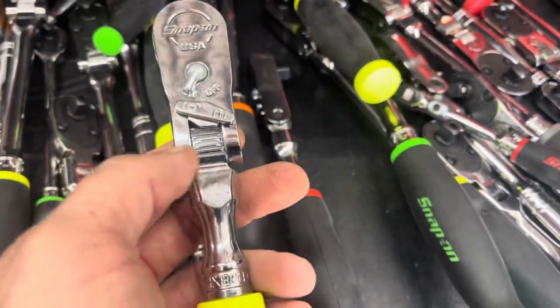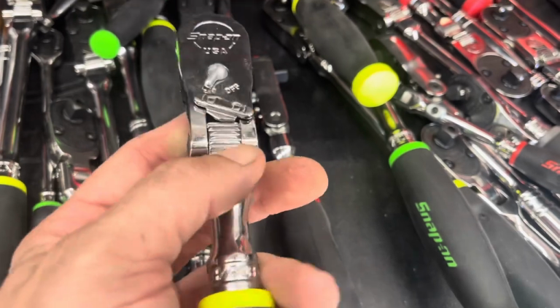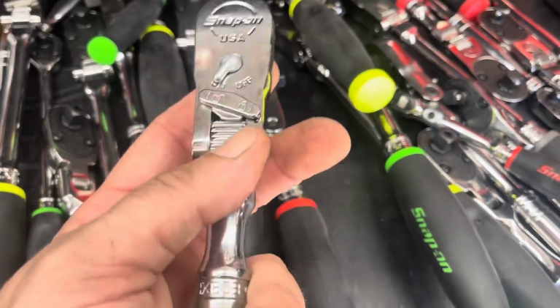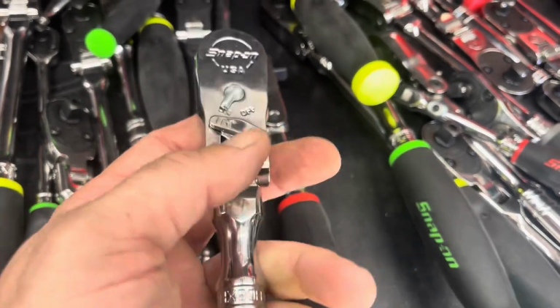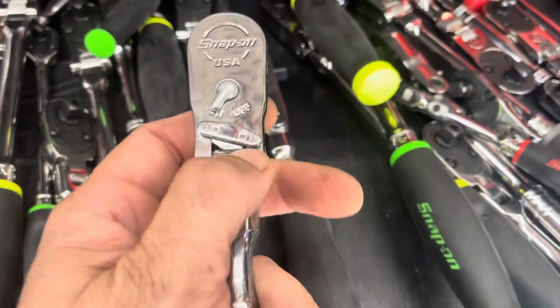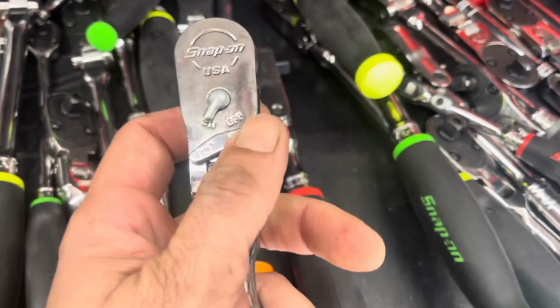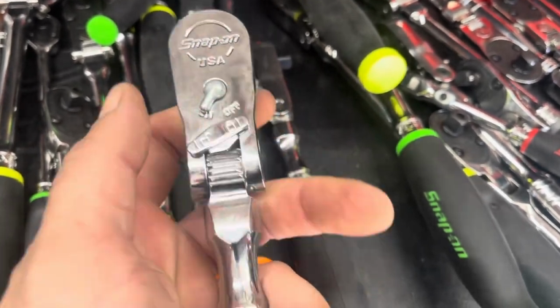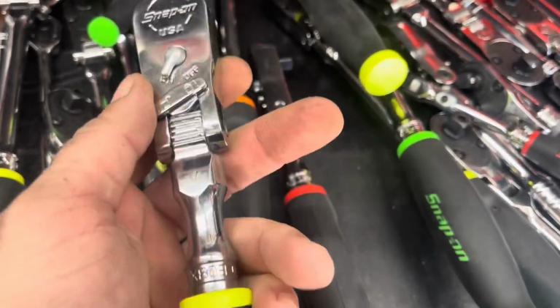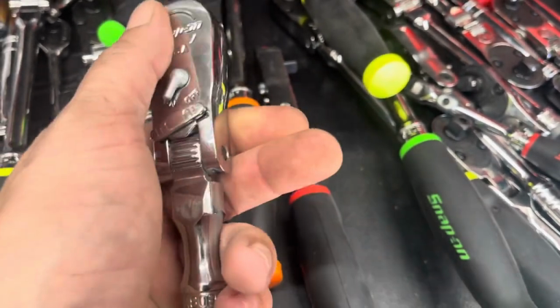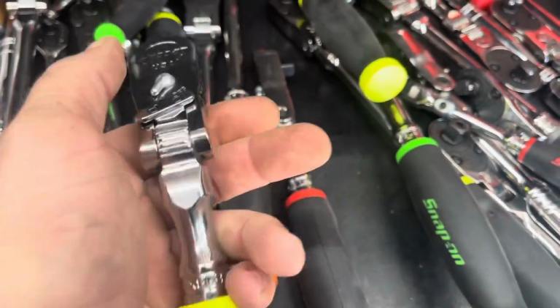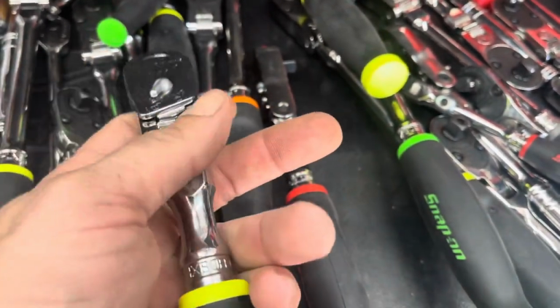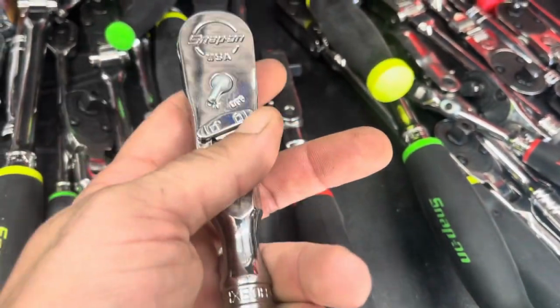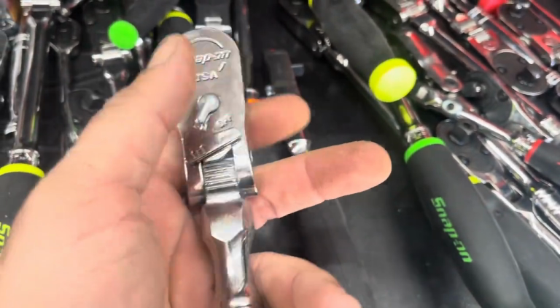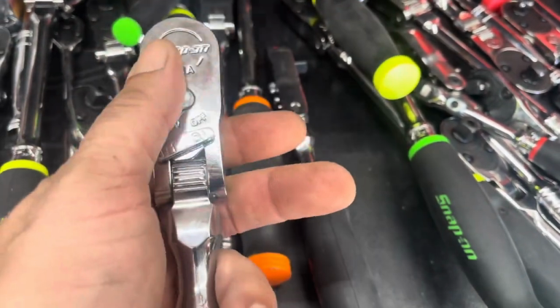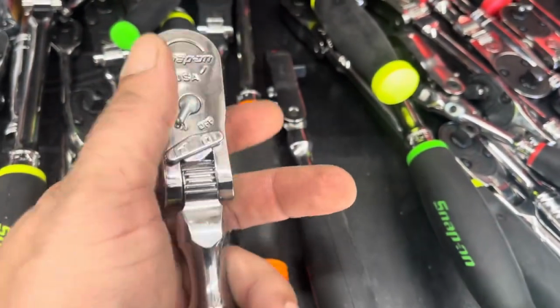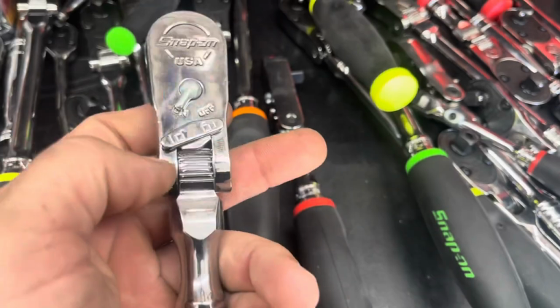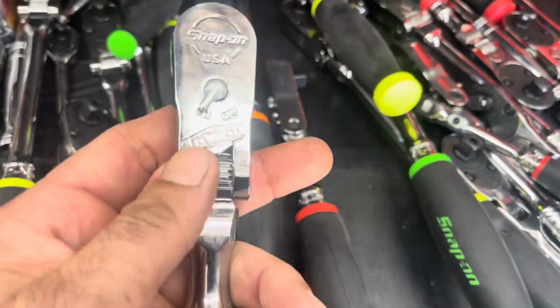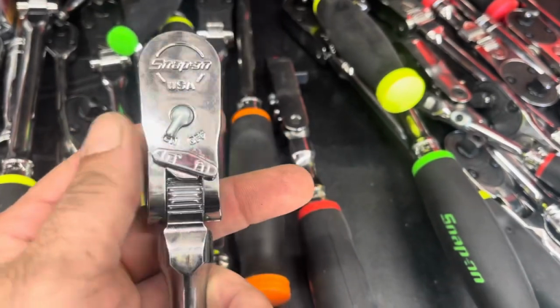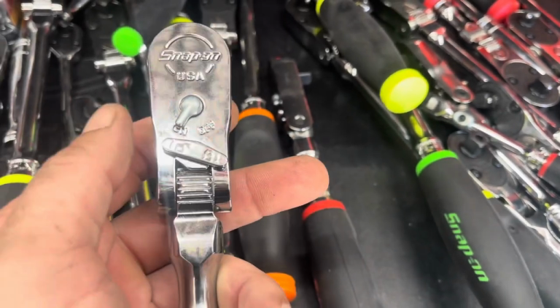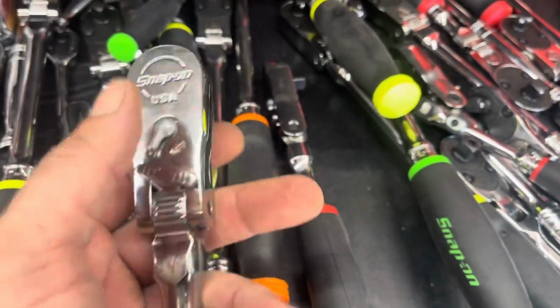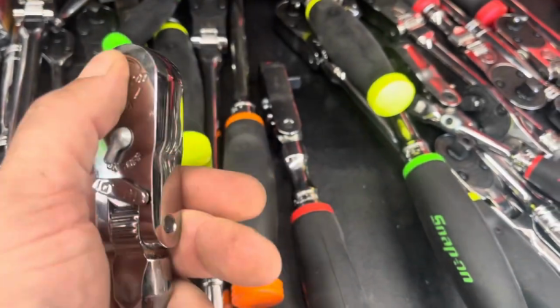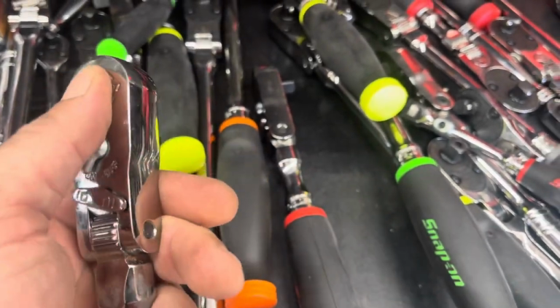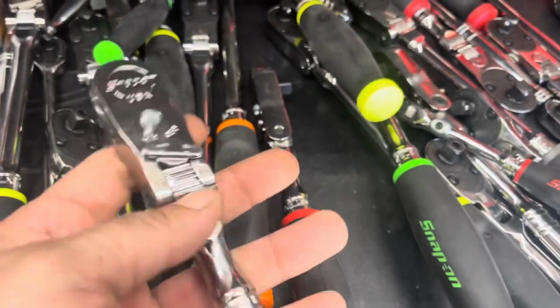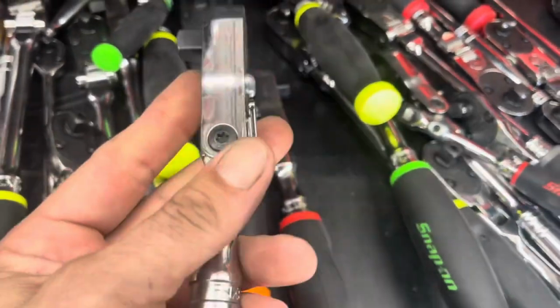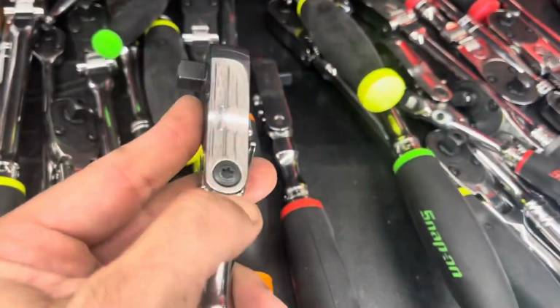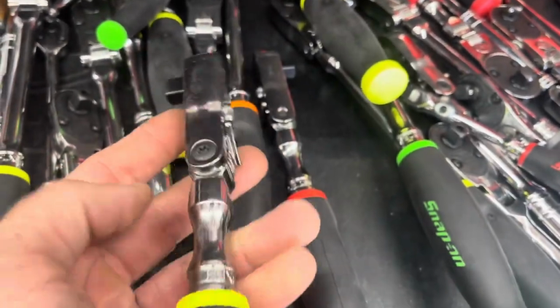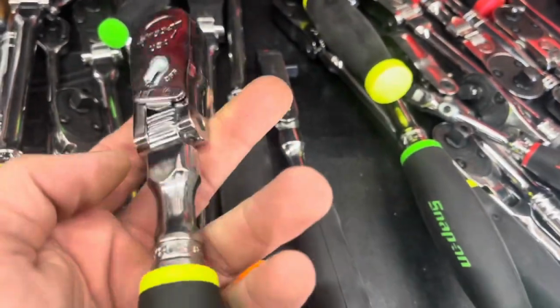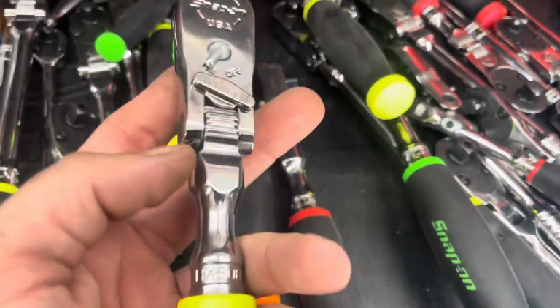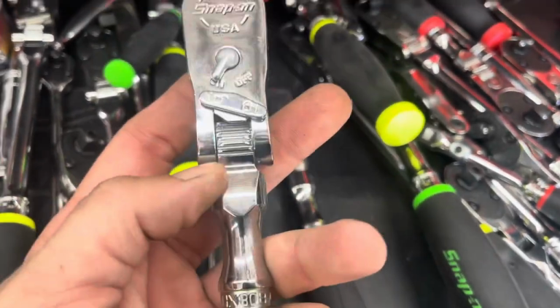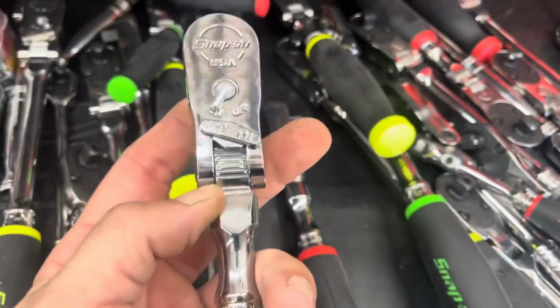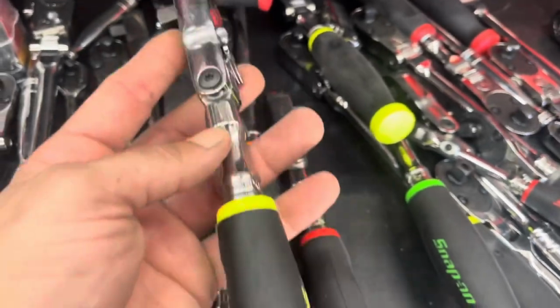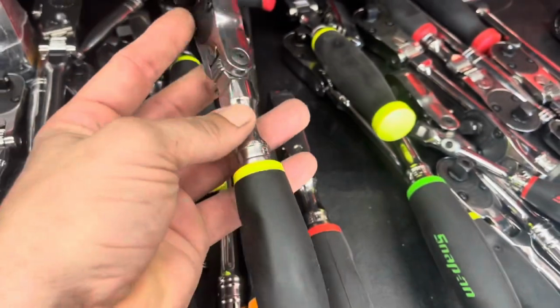It was just a detent ball style the last time — just that little work thing. Now it's actually a nice lock and unlock. Pretty wild. The head looks longer too.